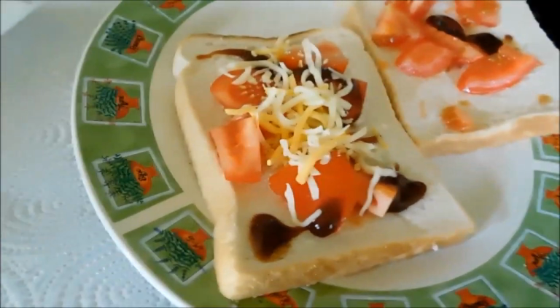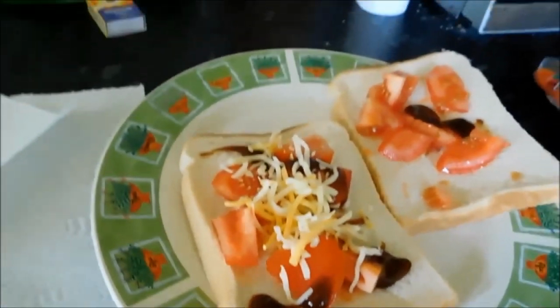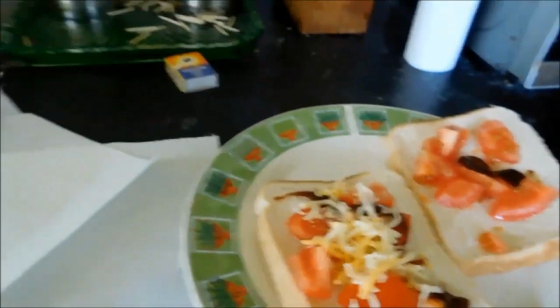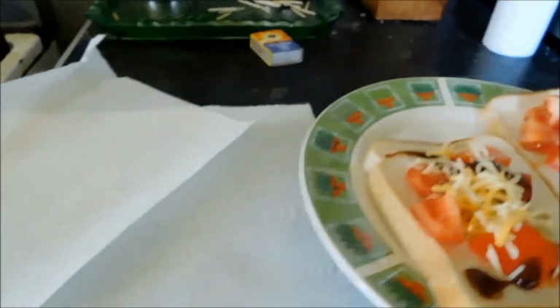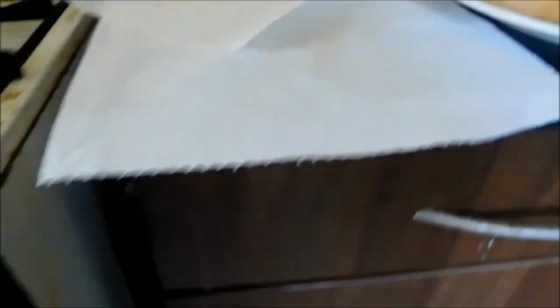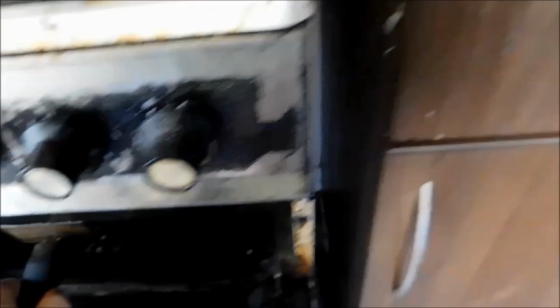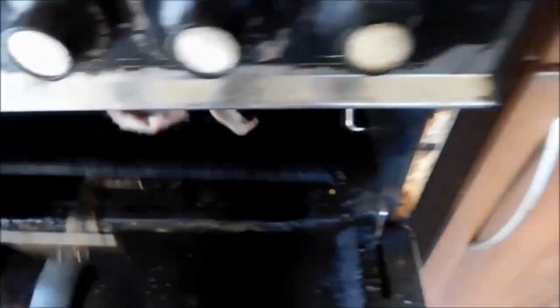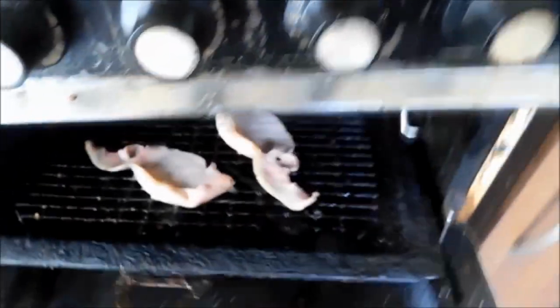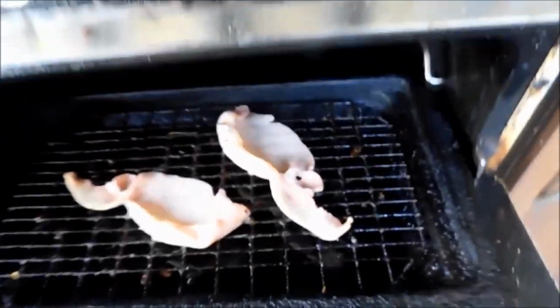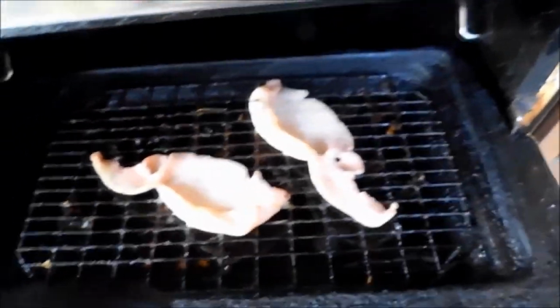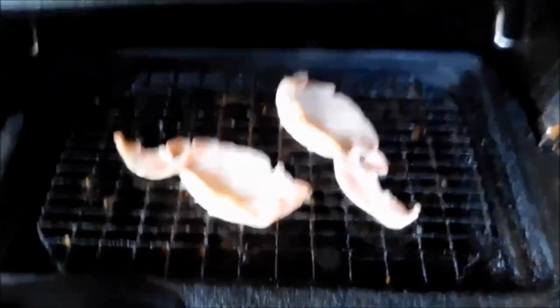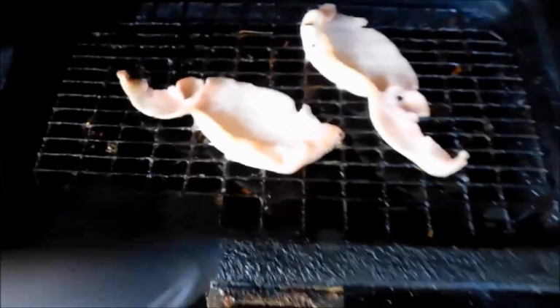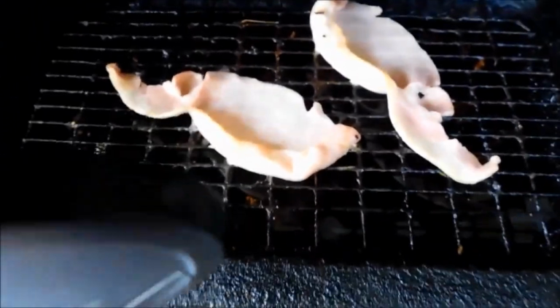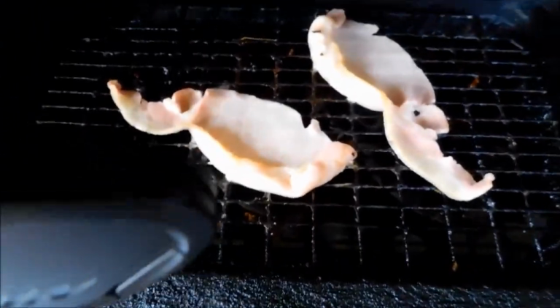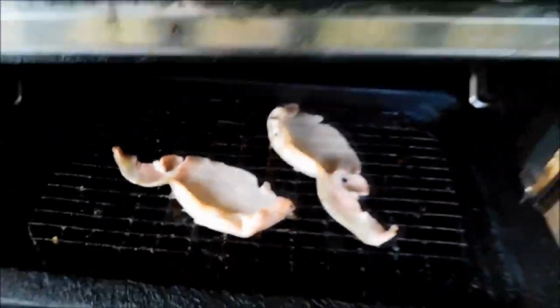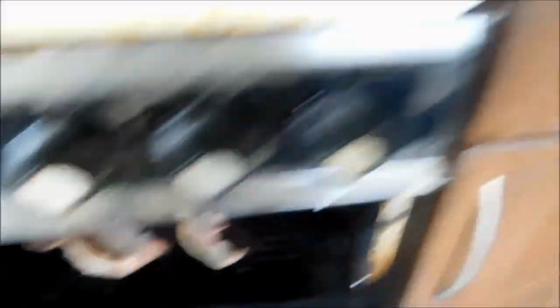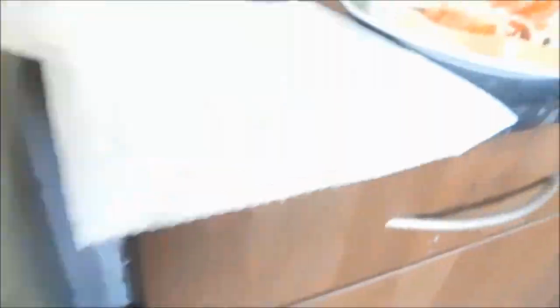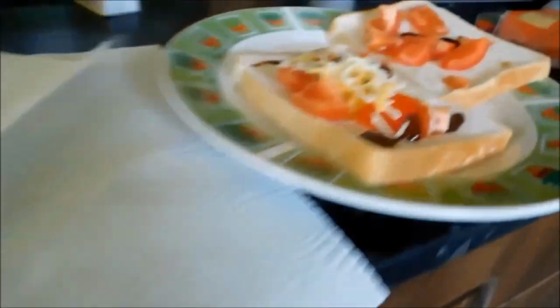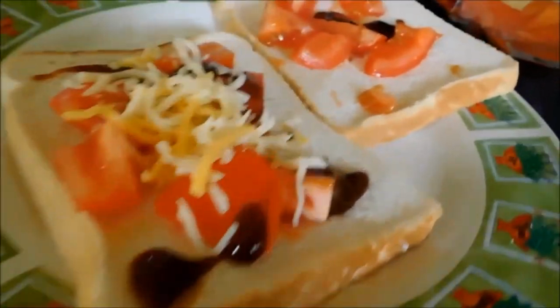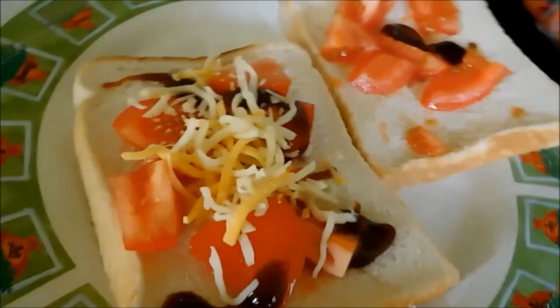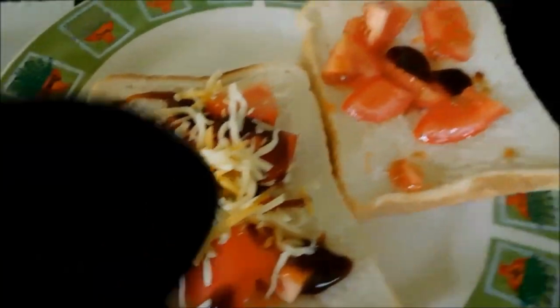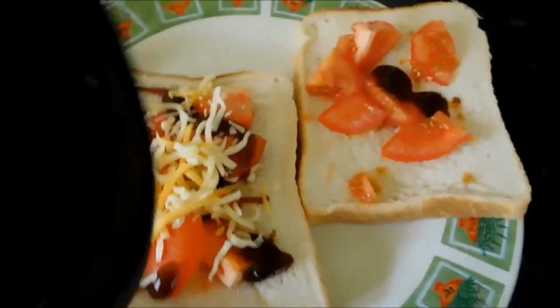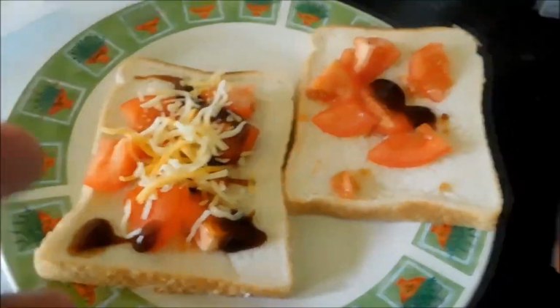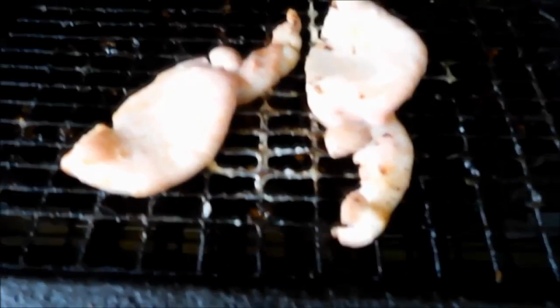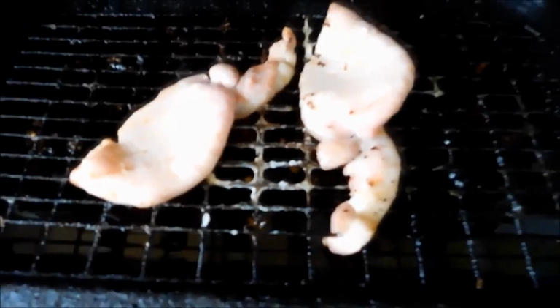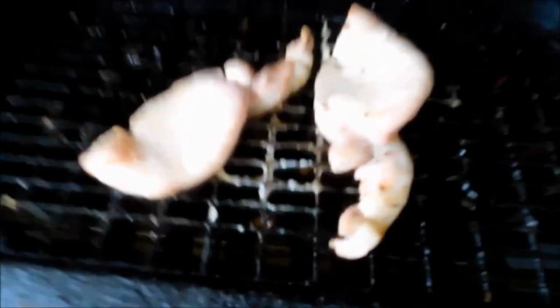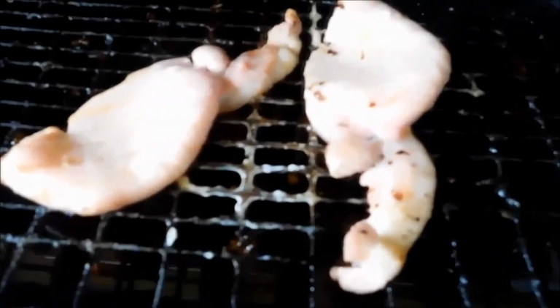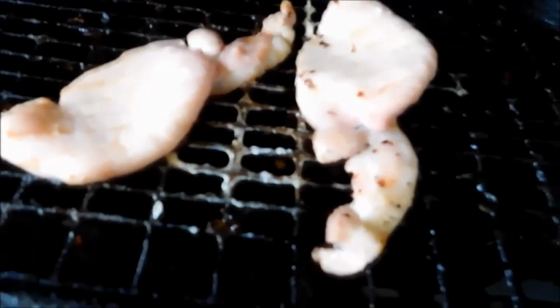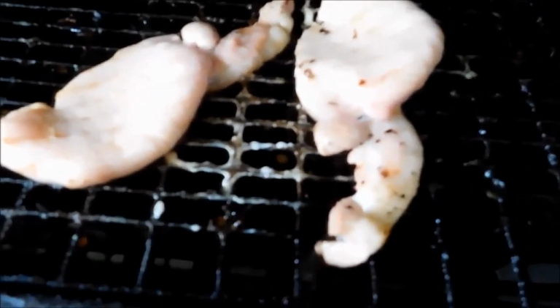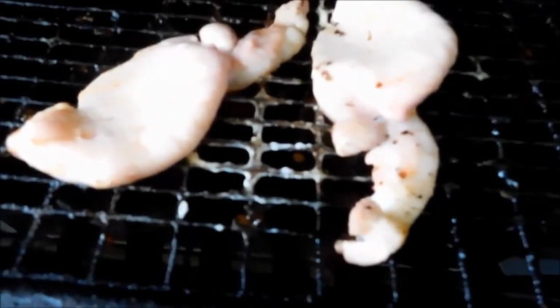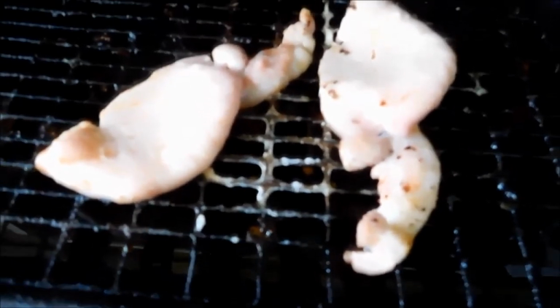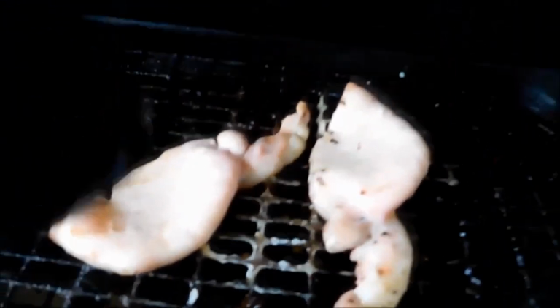Then it's time to check the bacon. Not quite done. Bacon turned over. Sizzling away.